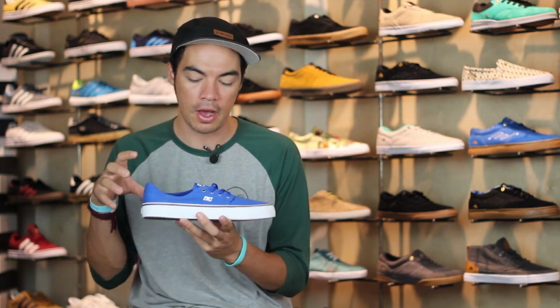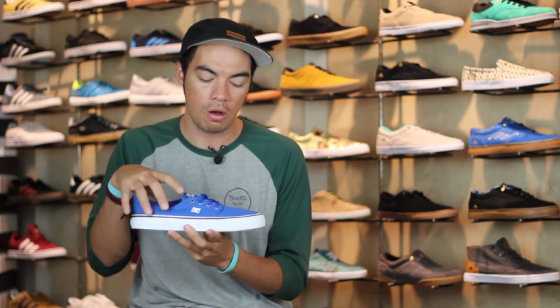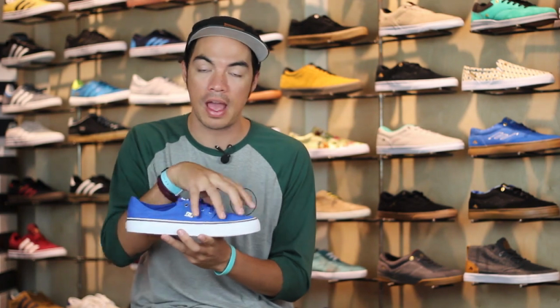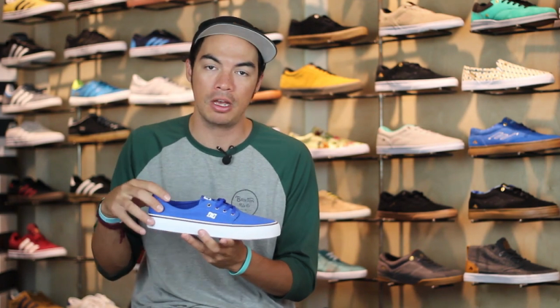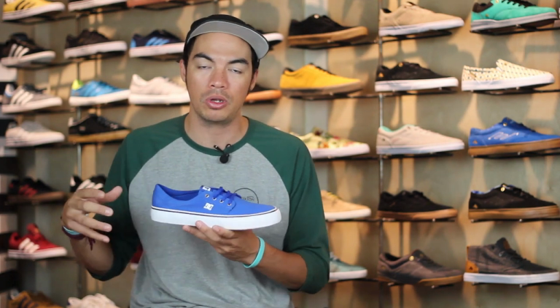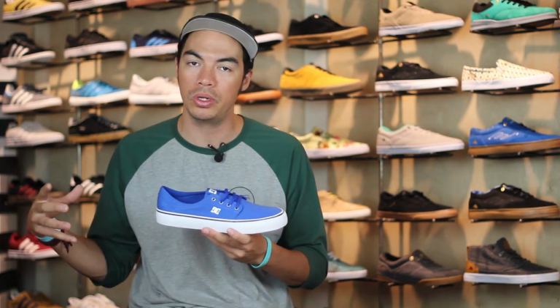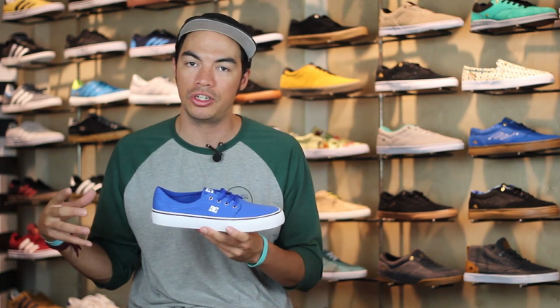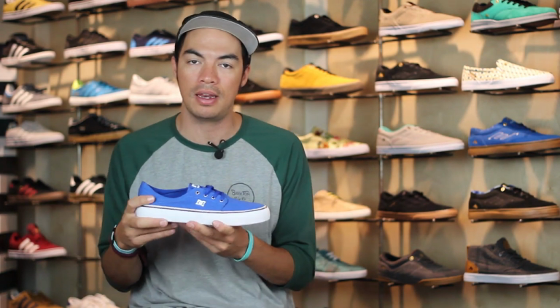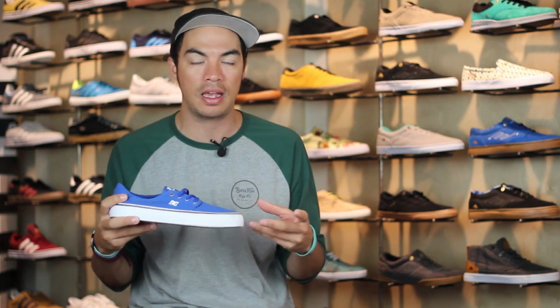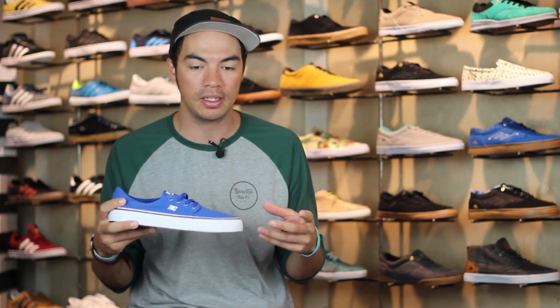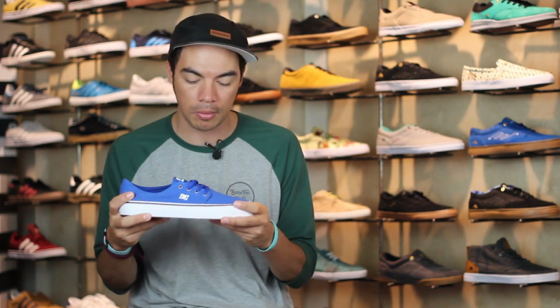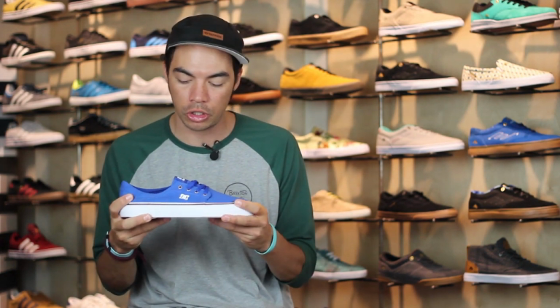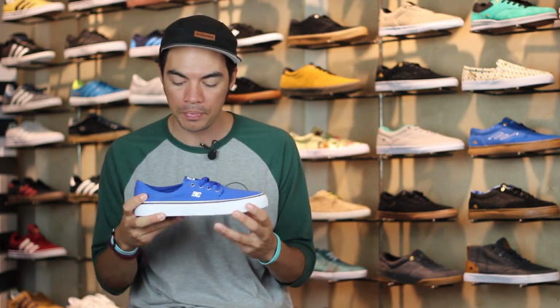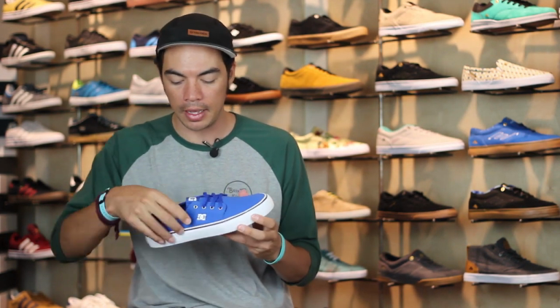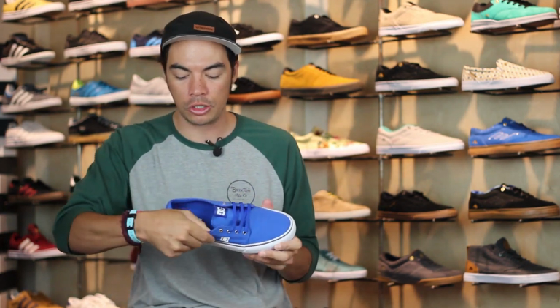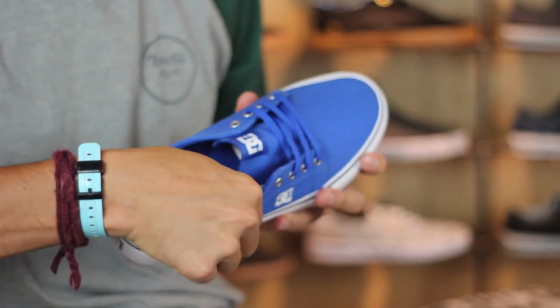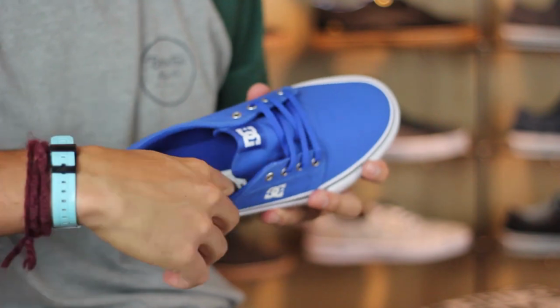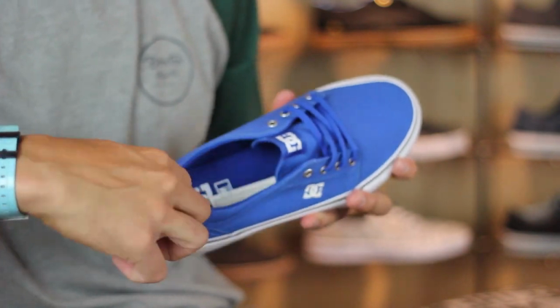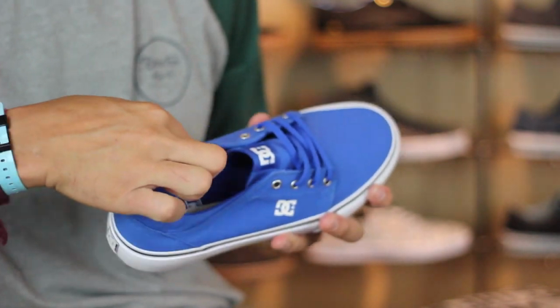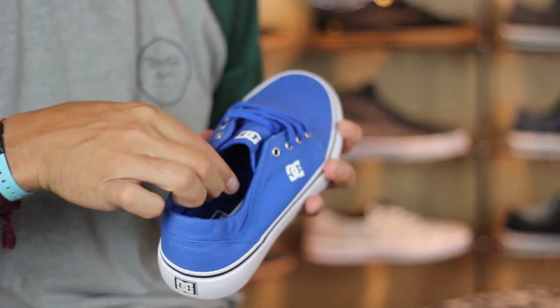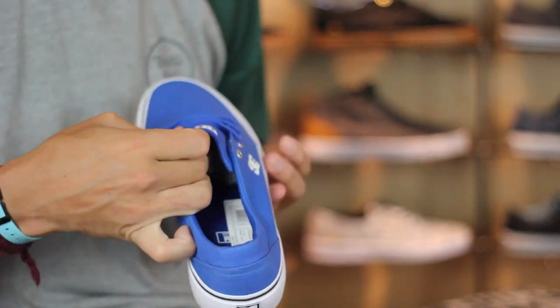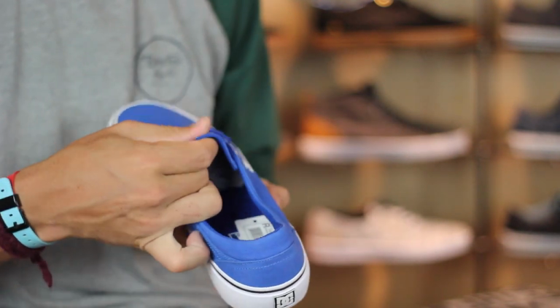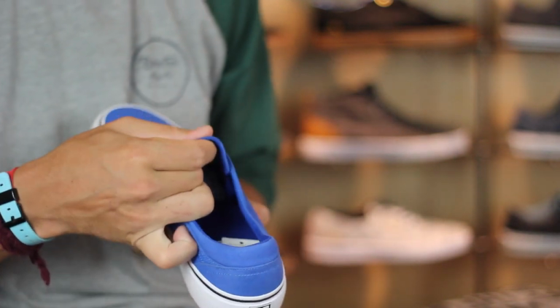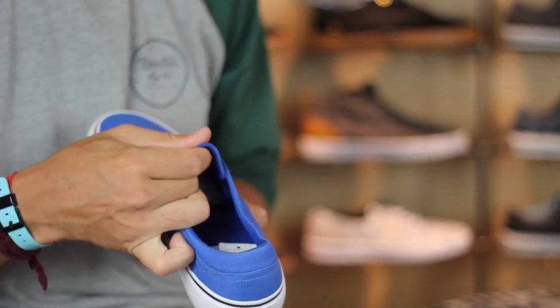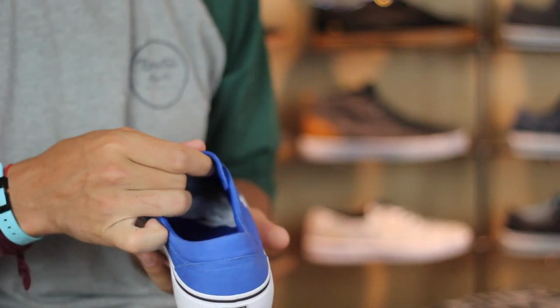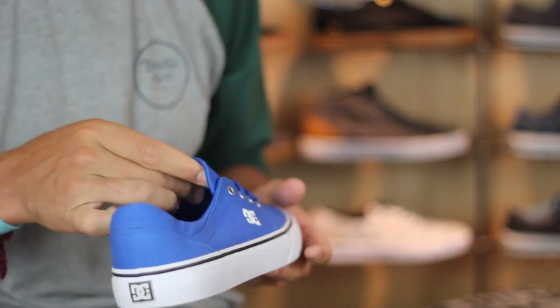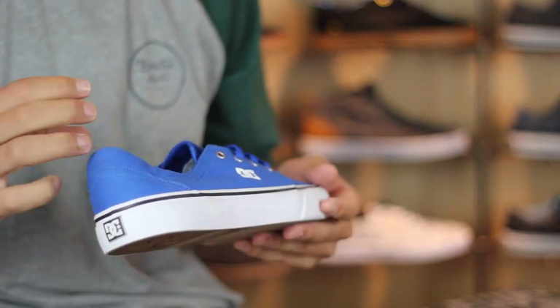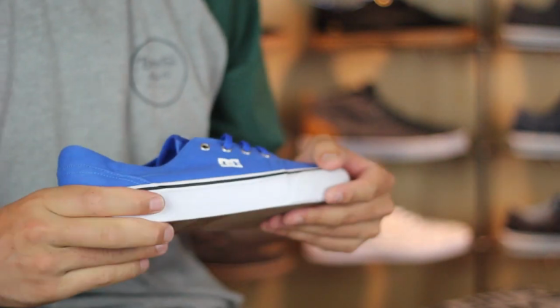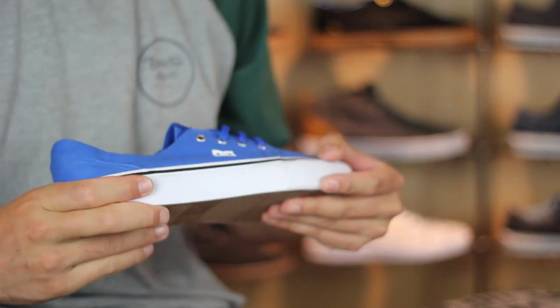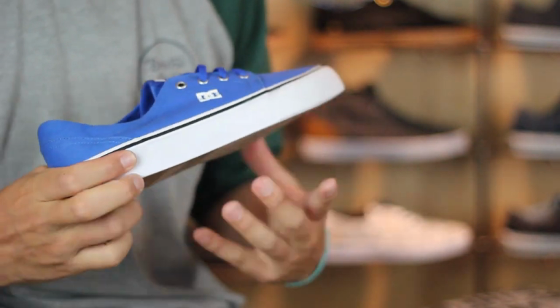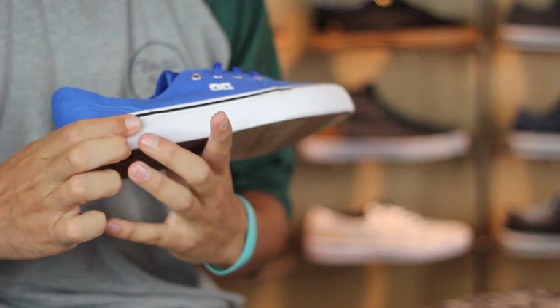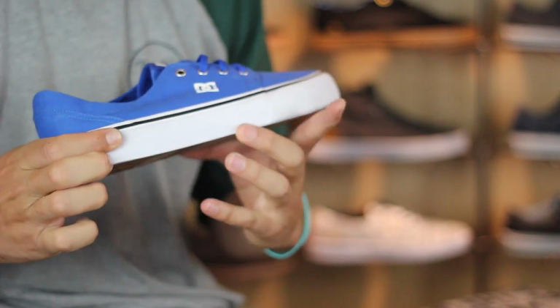You've got an all-canvas upper, so I wouldn't suggest skating because canvas isn't the most durable. Super thin collar right around here, very thin tongue — almost more like a lifestyle chiller shoe.